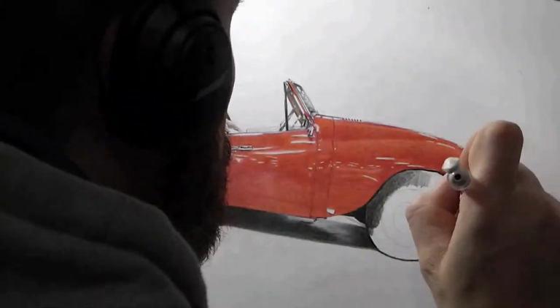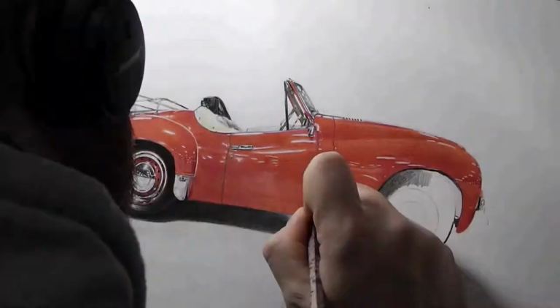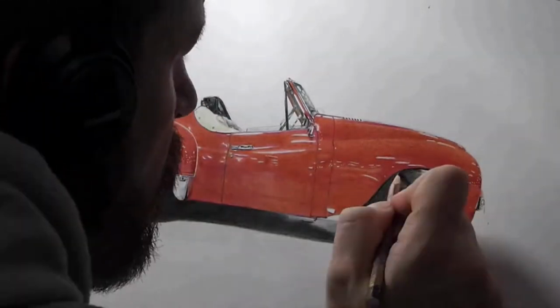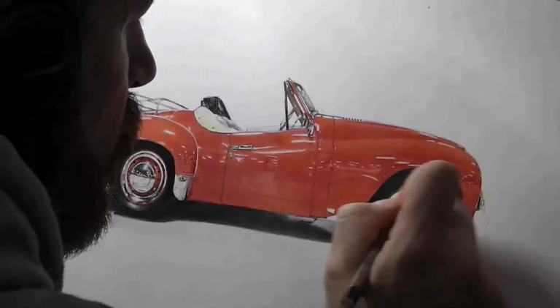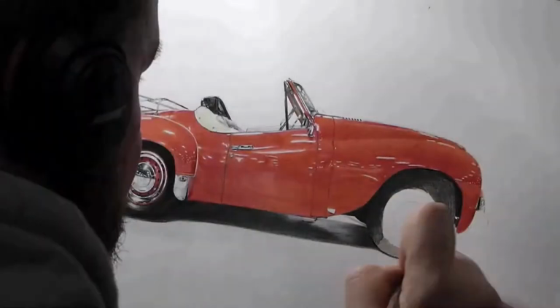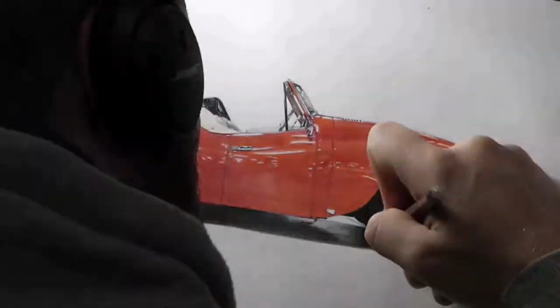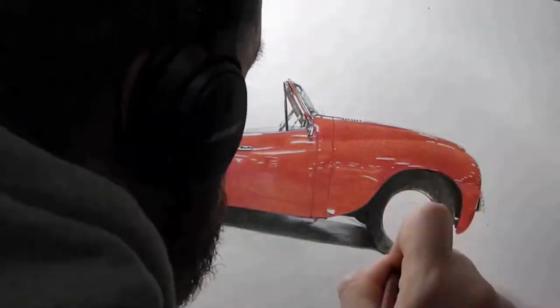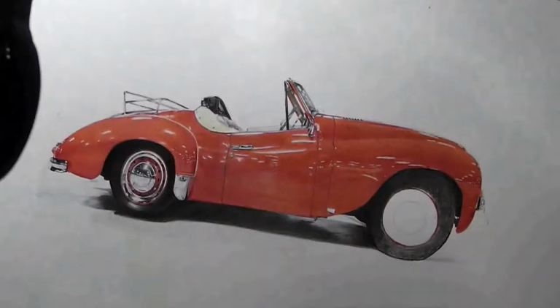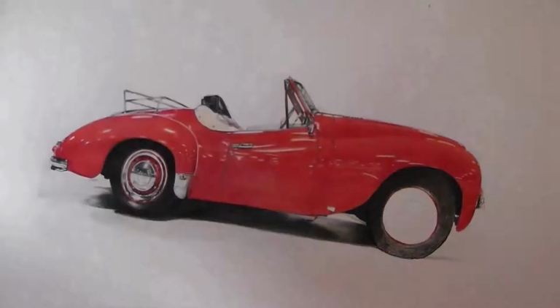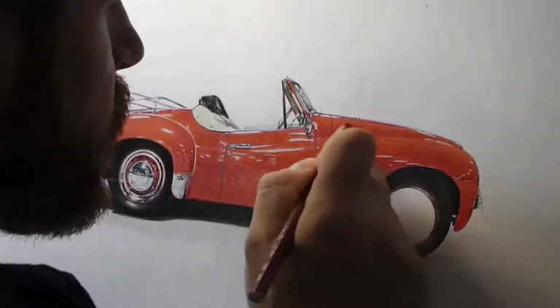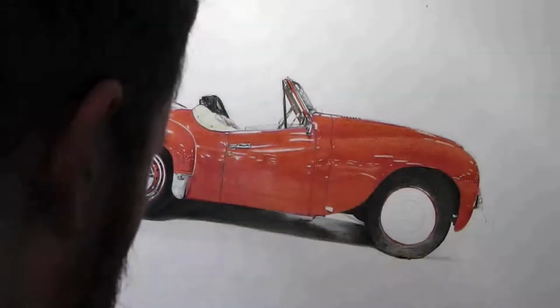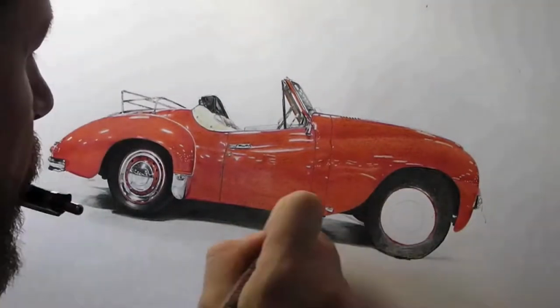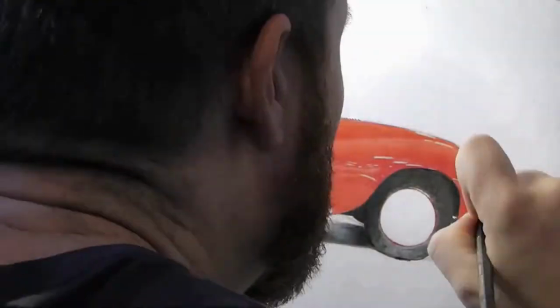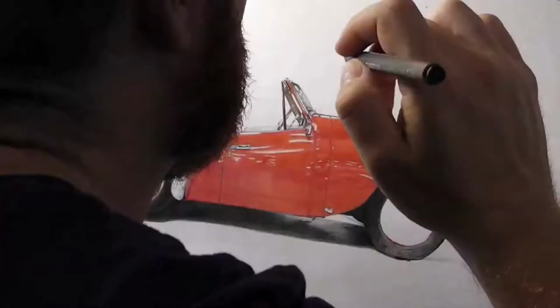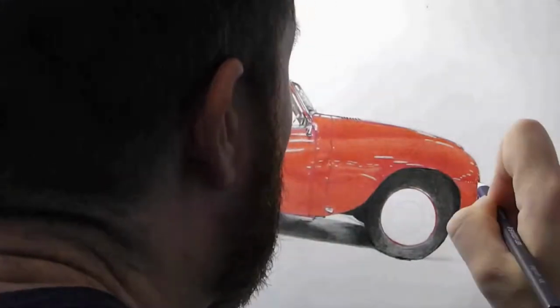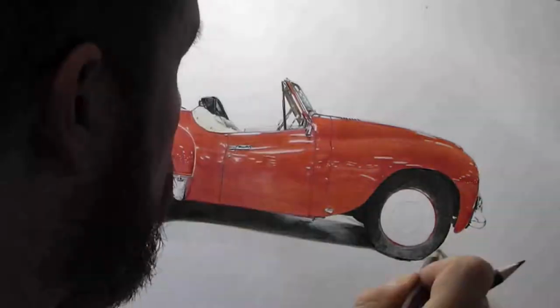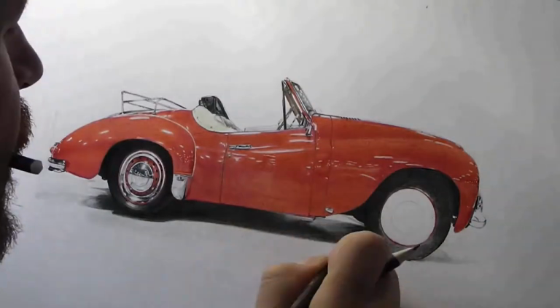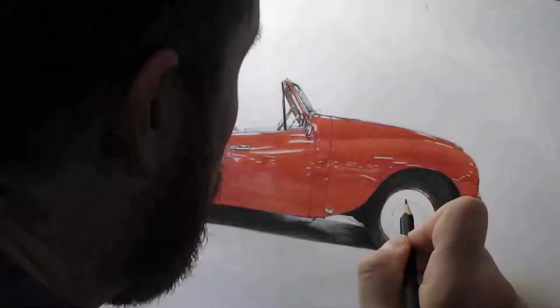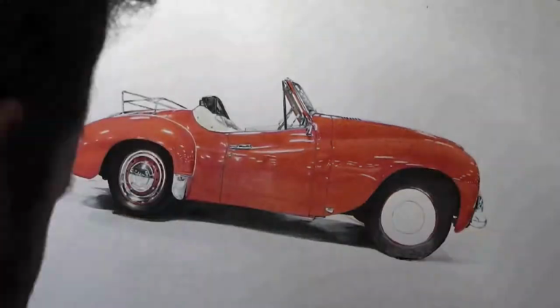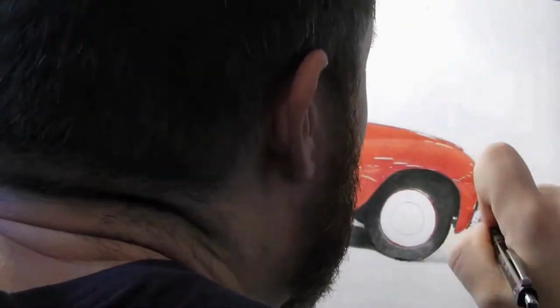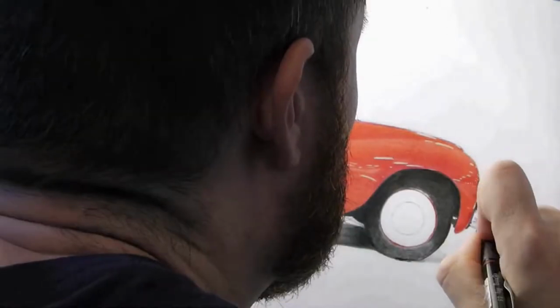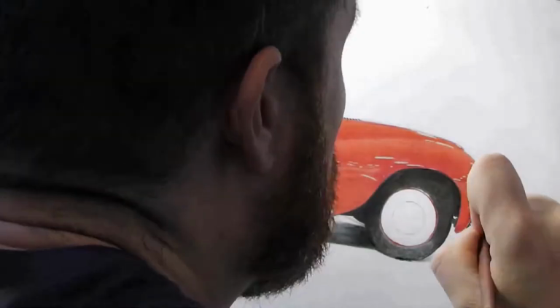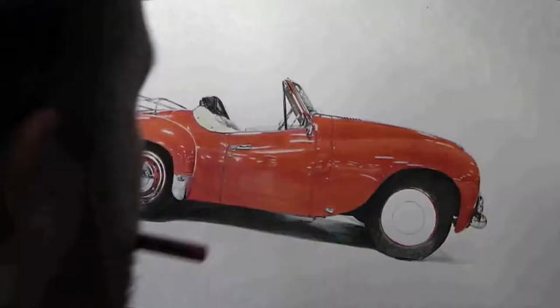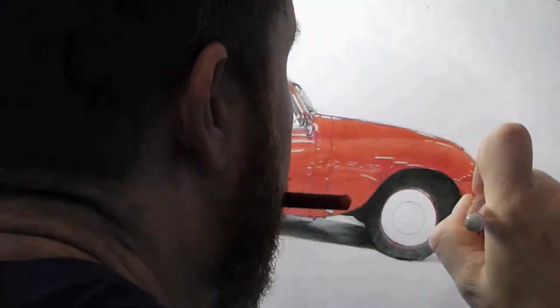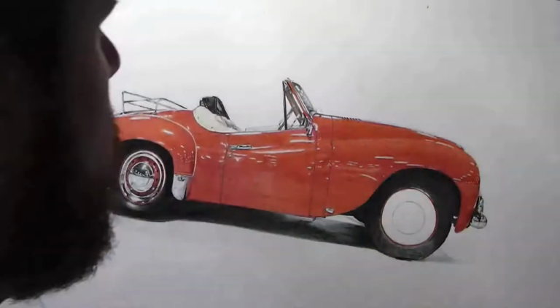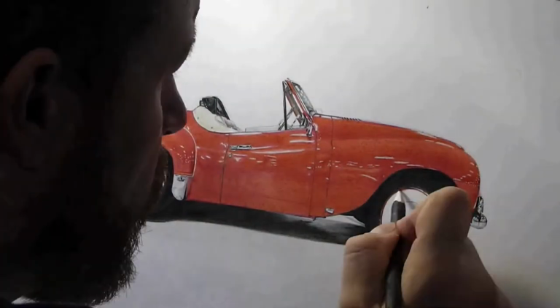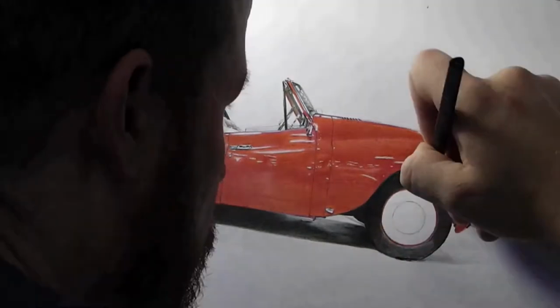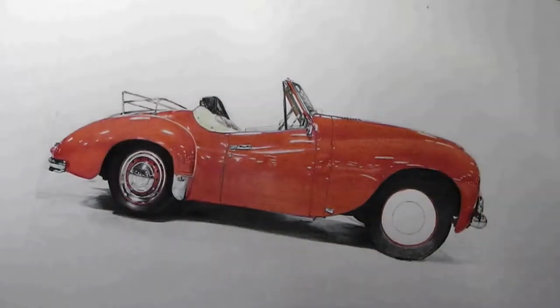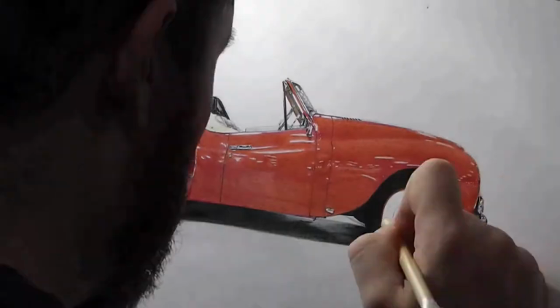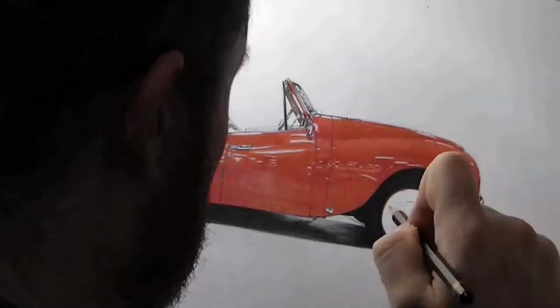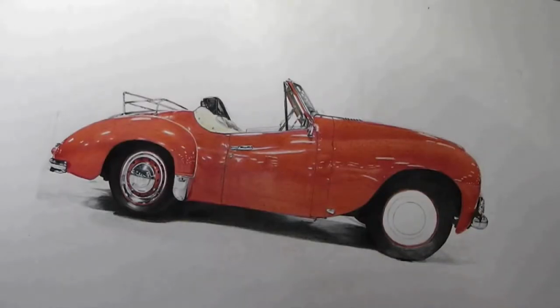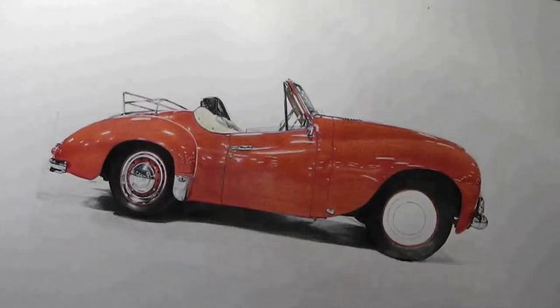I think a lot of people use watercolour markers as a quick and easy fix. If you want to do a large car with not as much detail, that's fine, but I try to do everything as photographic as possible, depending on the picture, and this one I'm certainly wanting to achieve a photographic effect.